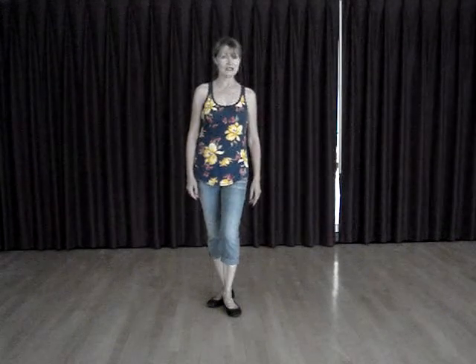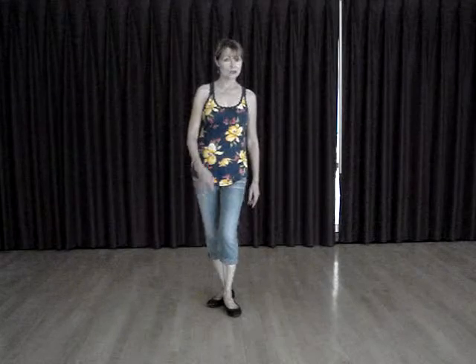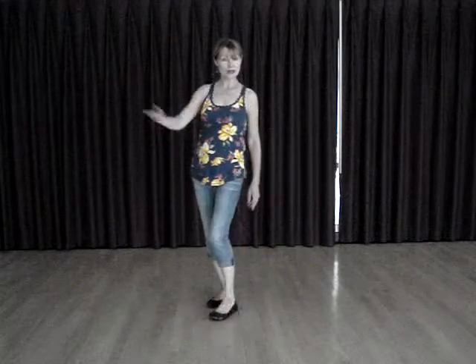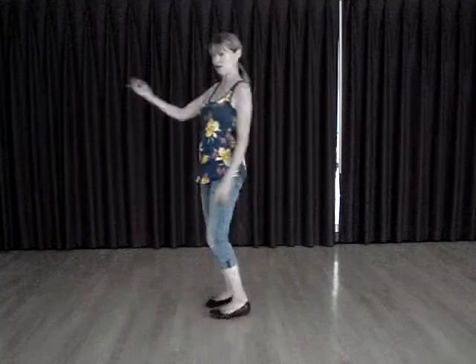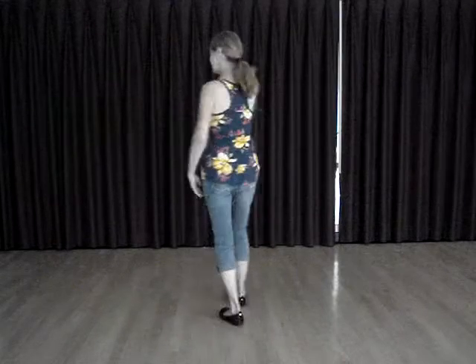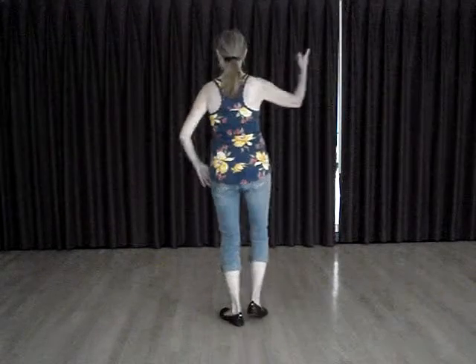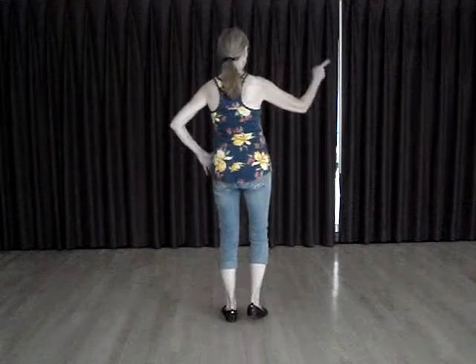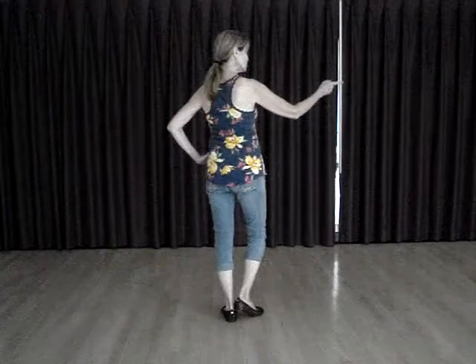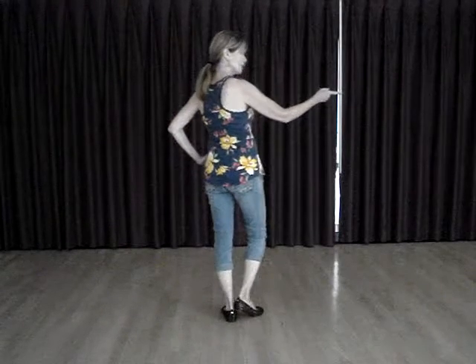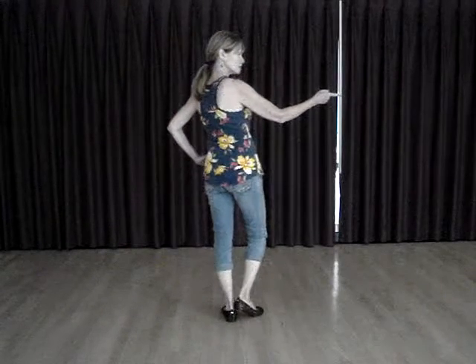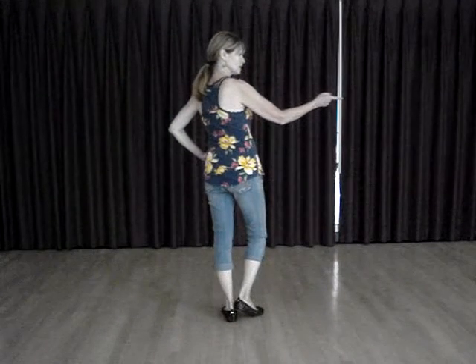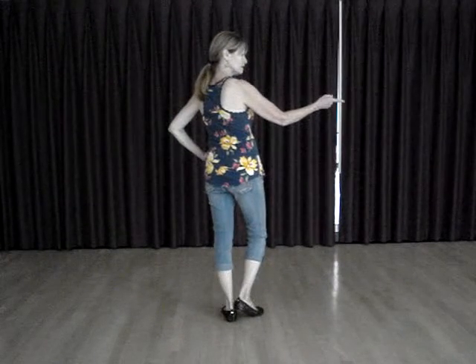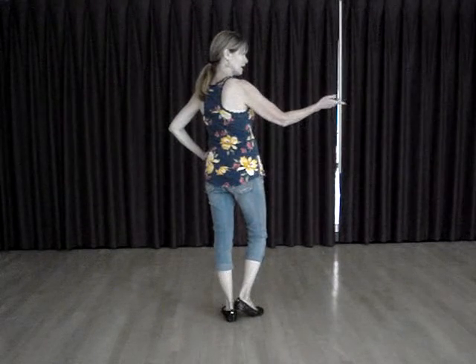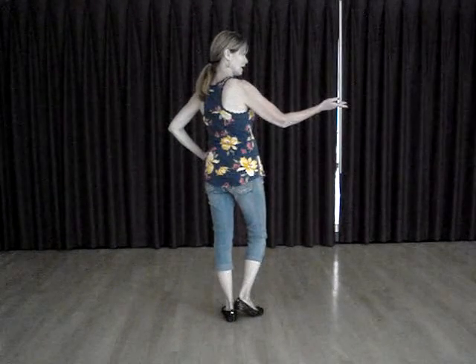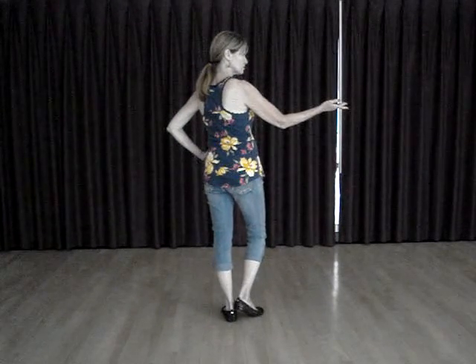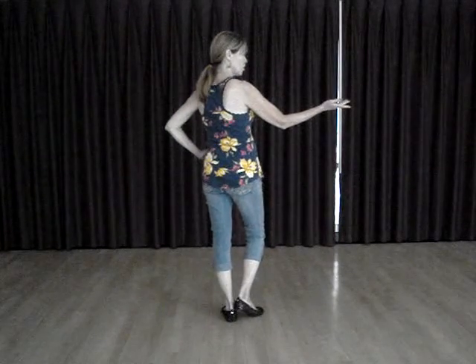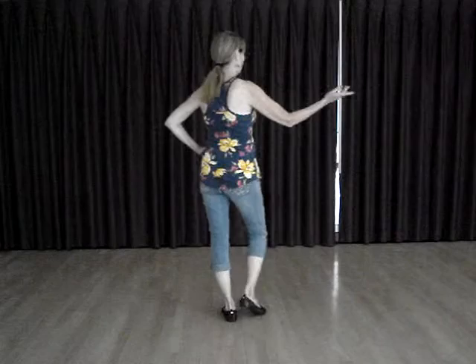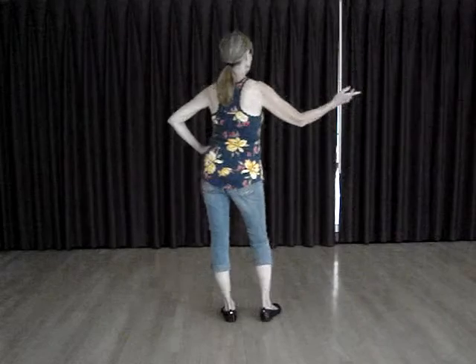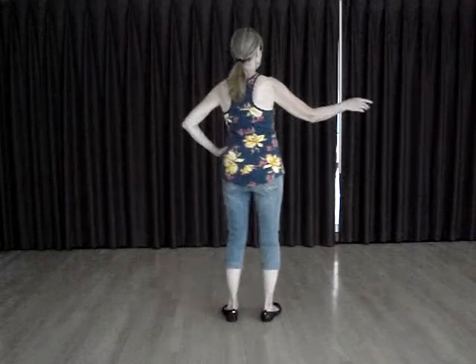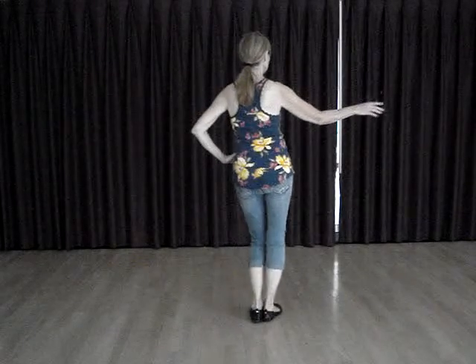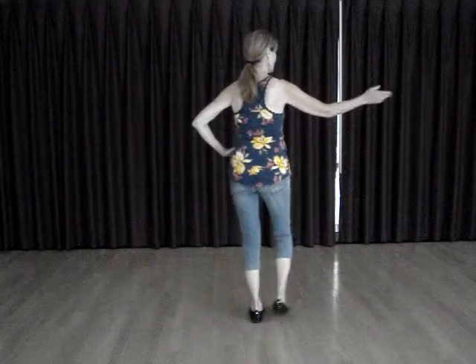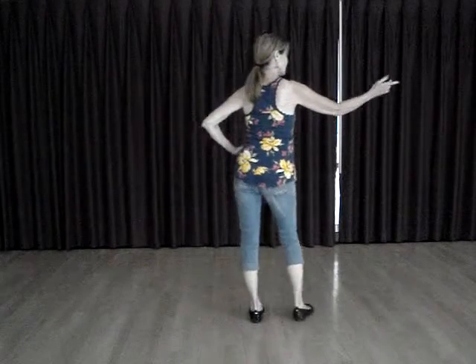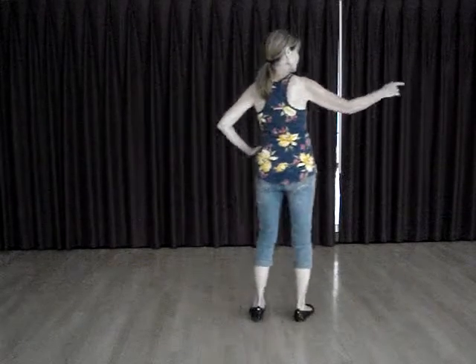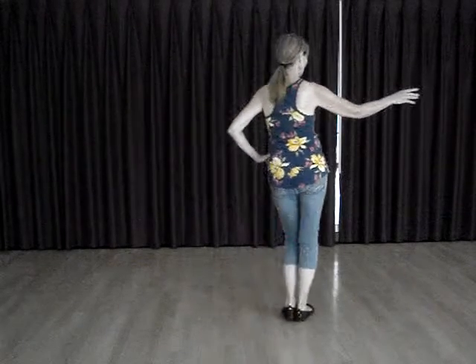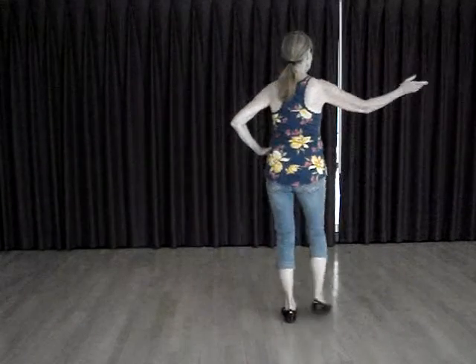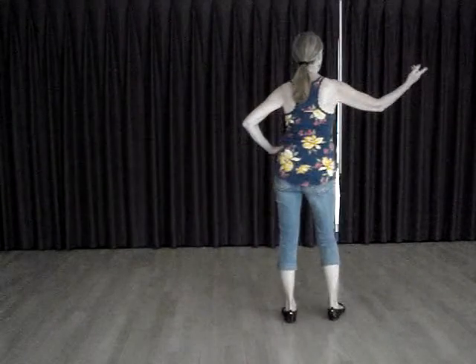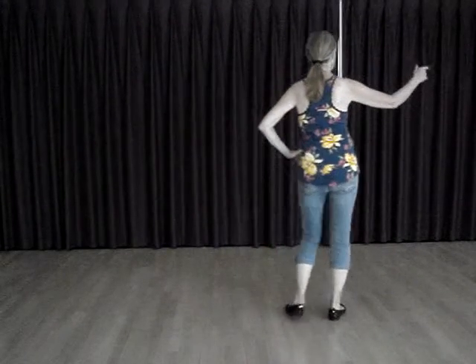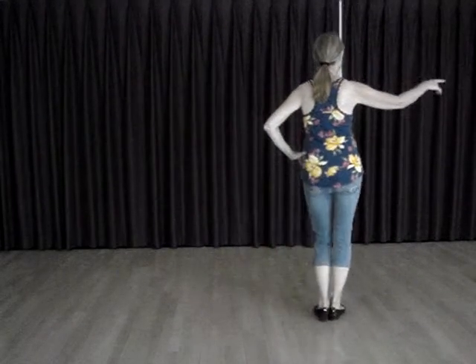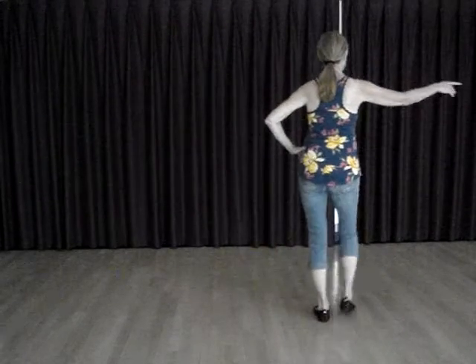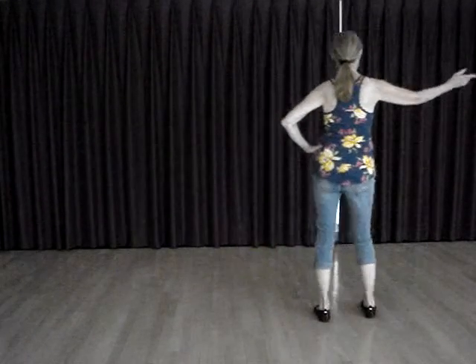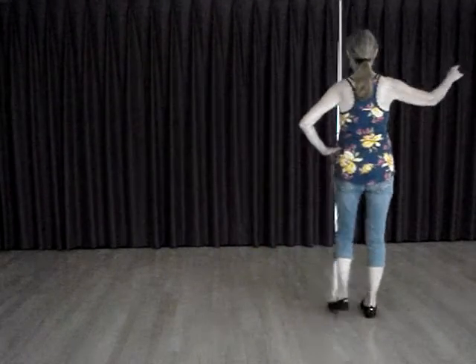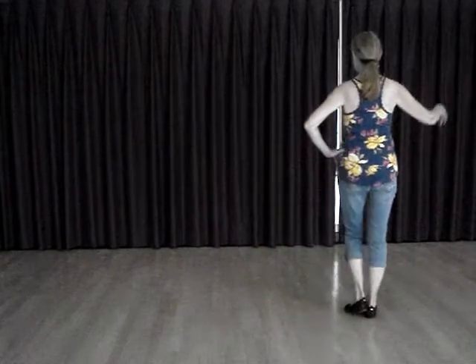Starting with our right foot, we're going to merengue to the right. Eight counts: one, two, three, four, five, six, seven, eight.